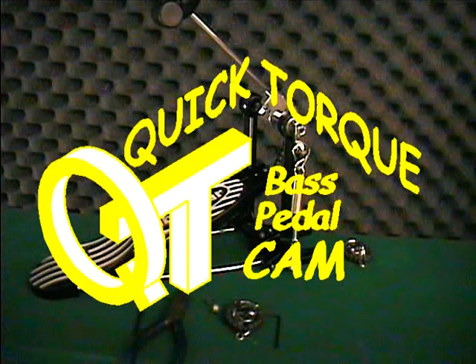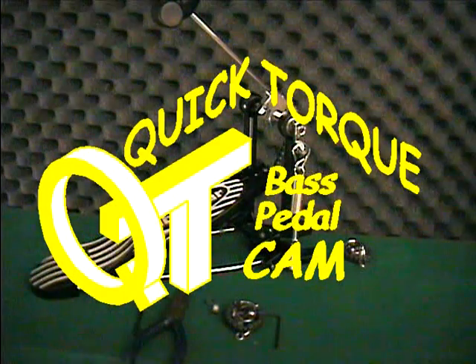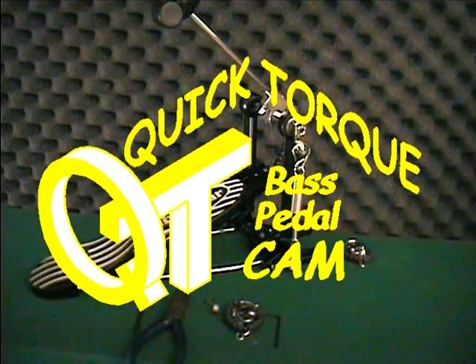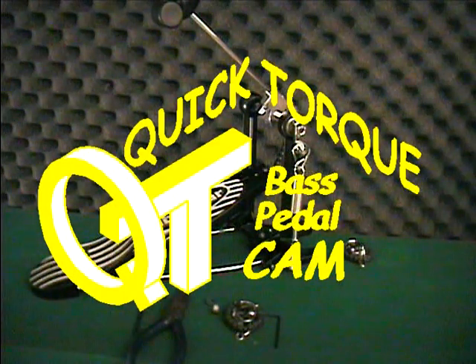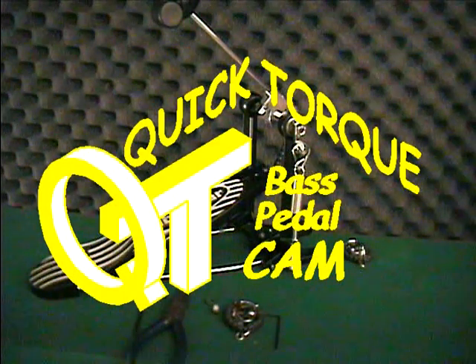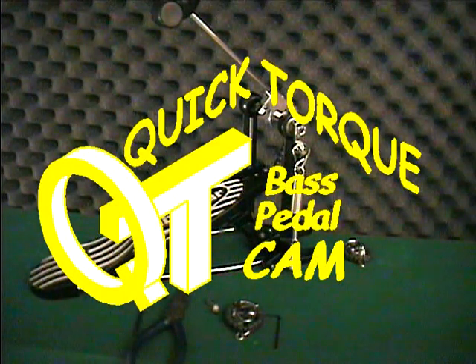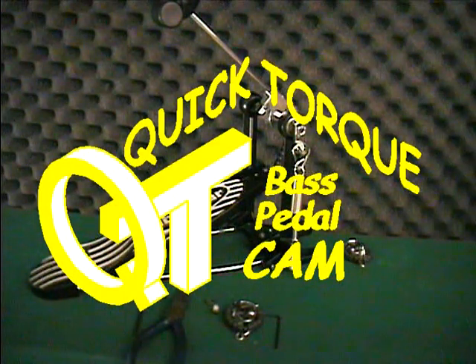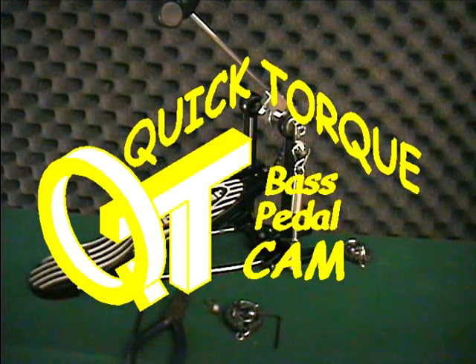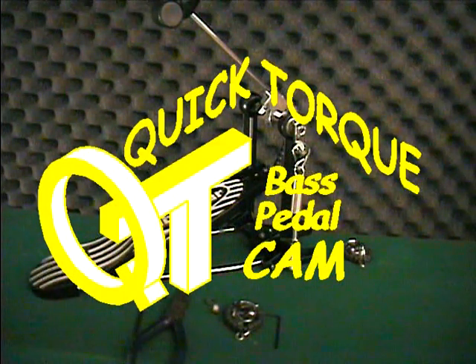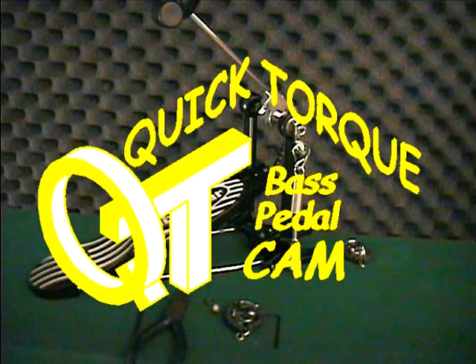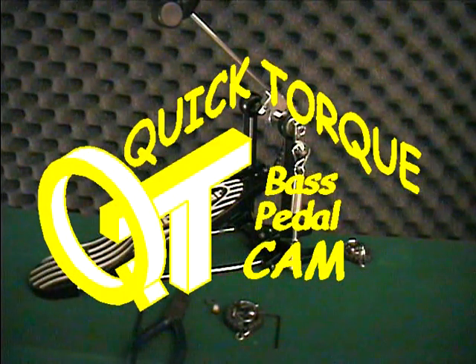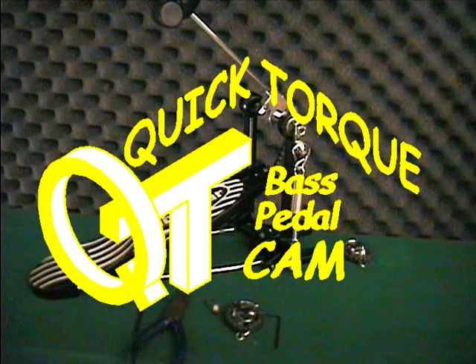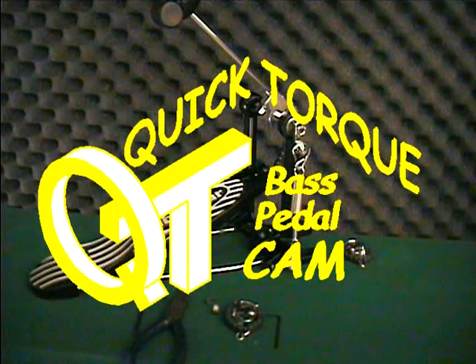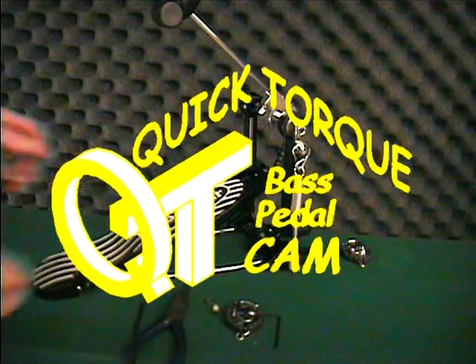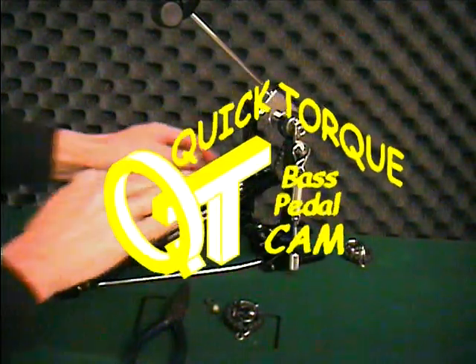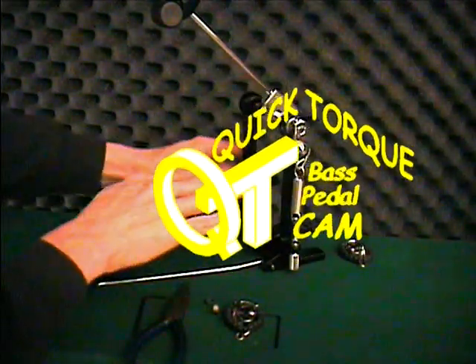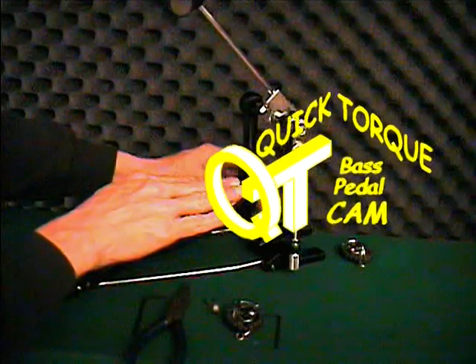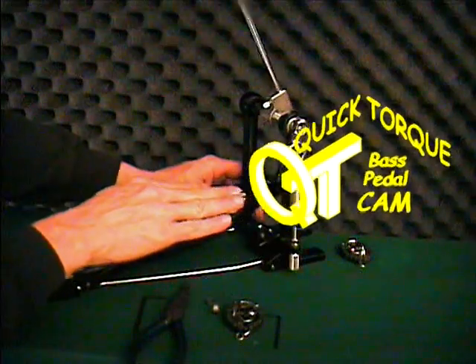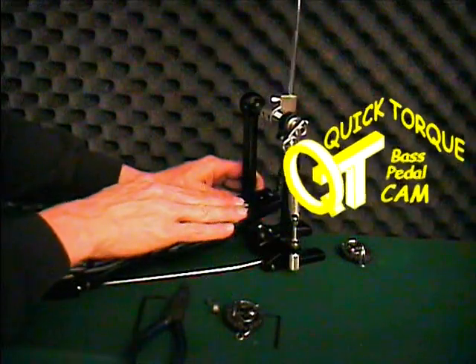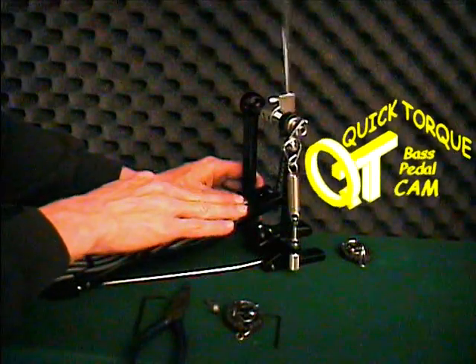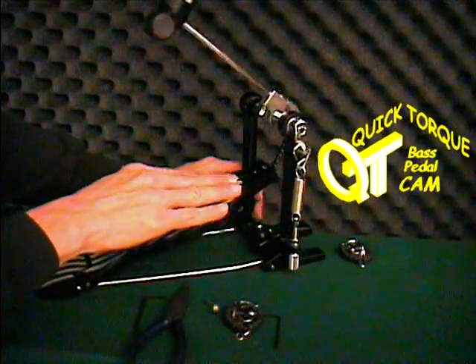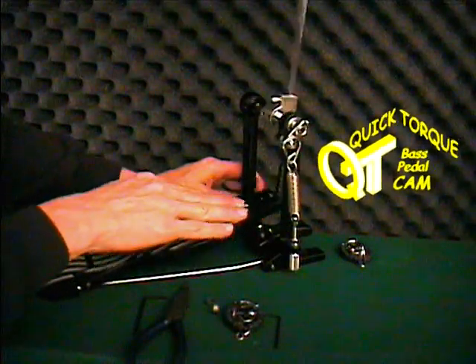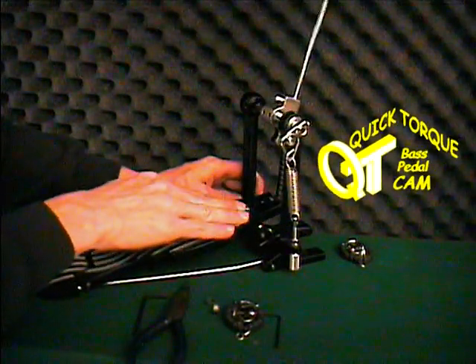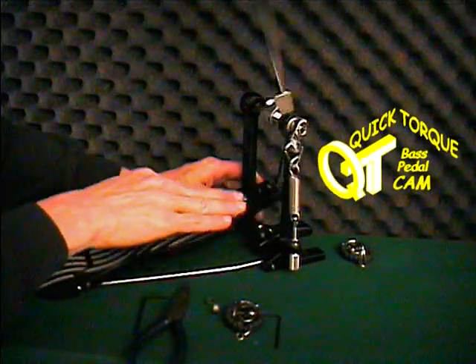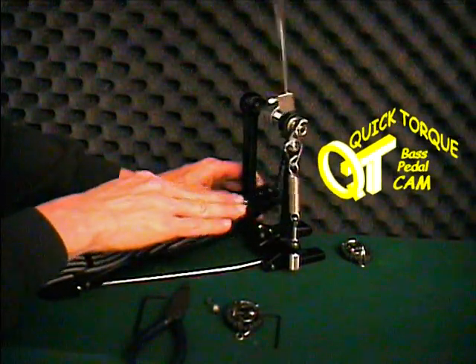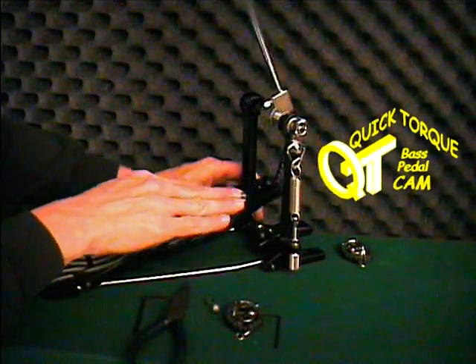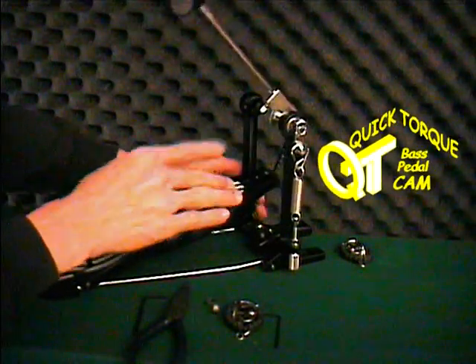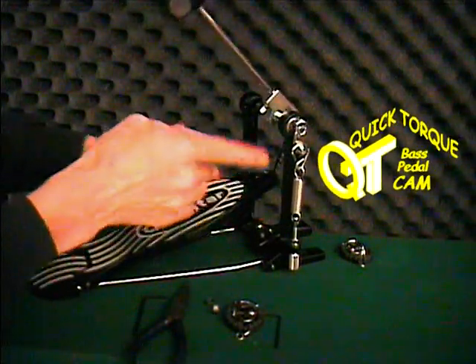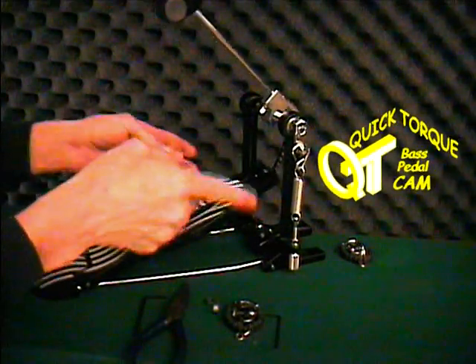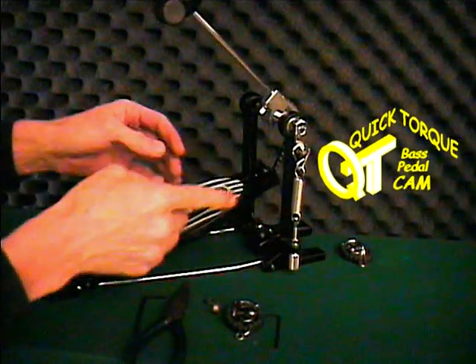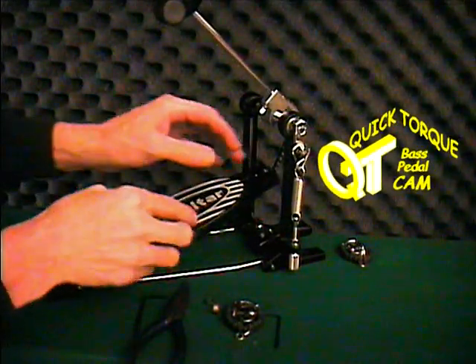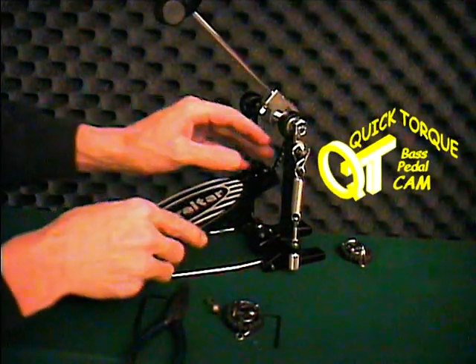Most any pedal with a round shaft and a flat spot under the spring arm is compatible with the torque adjustable quick torque cam. Even simpler pedals like this Gibraltar can benefit from using this high torque system.